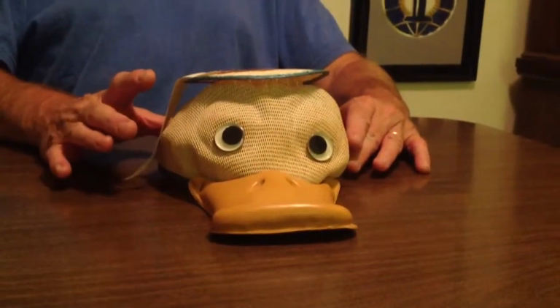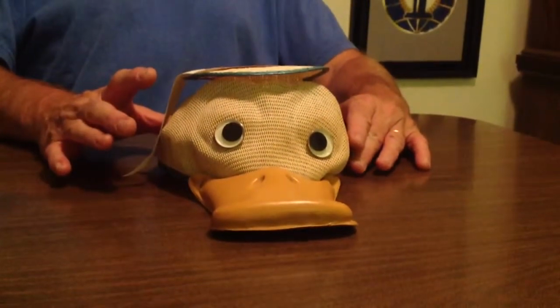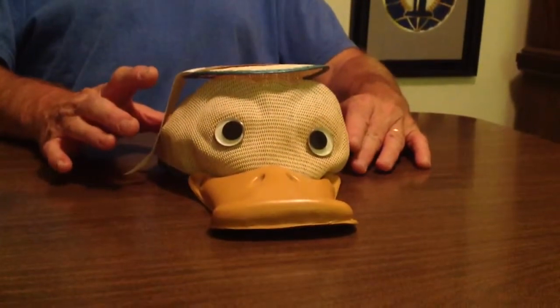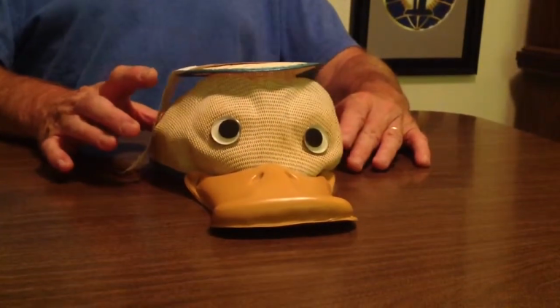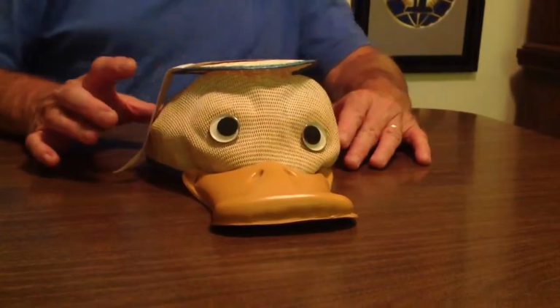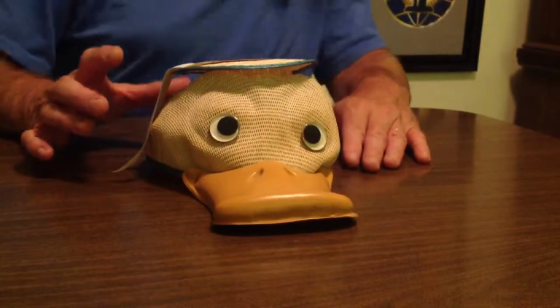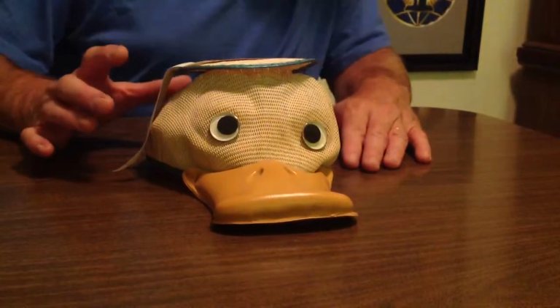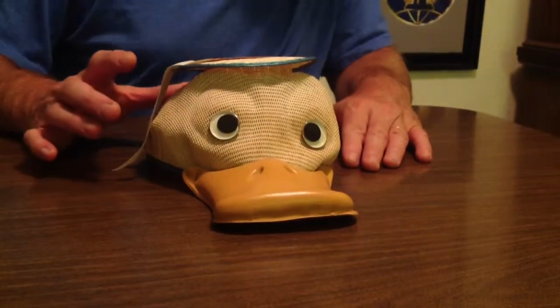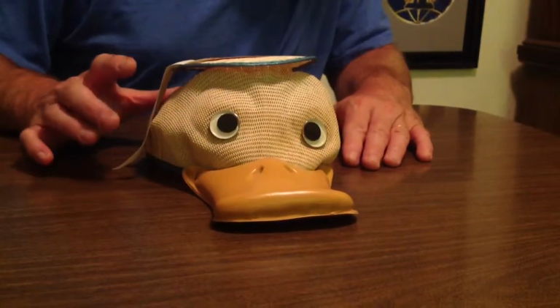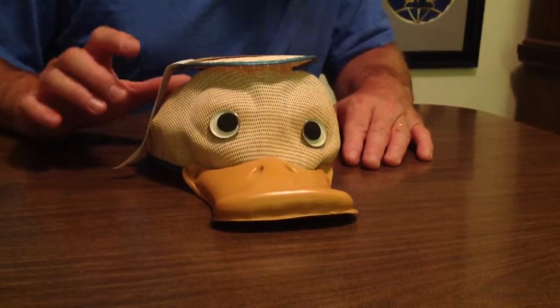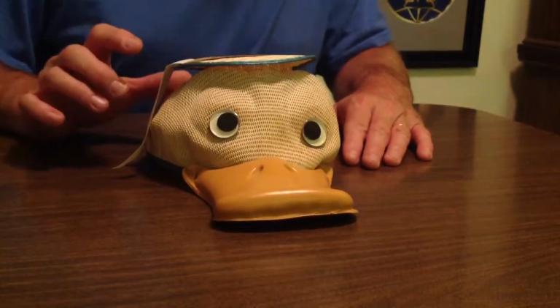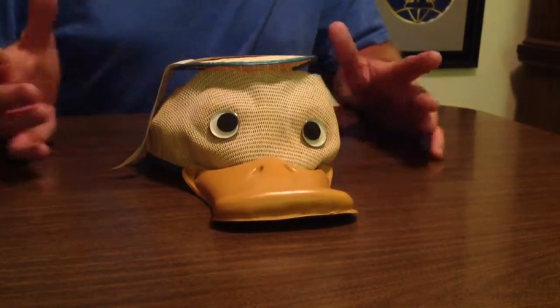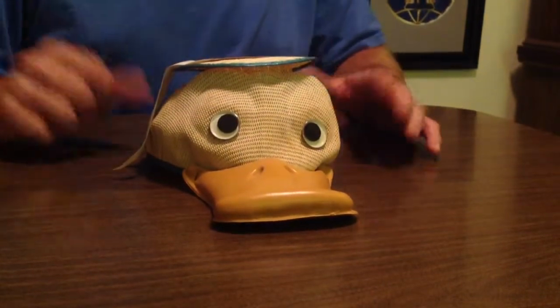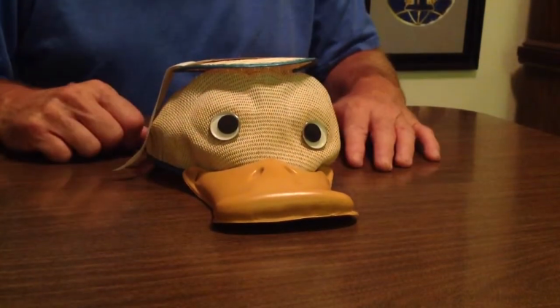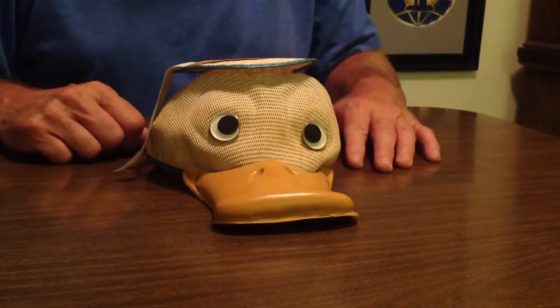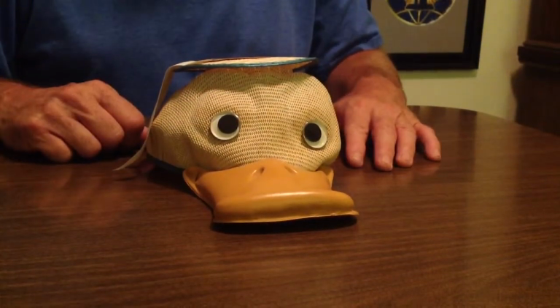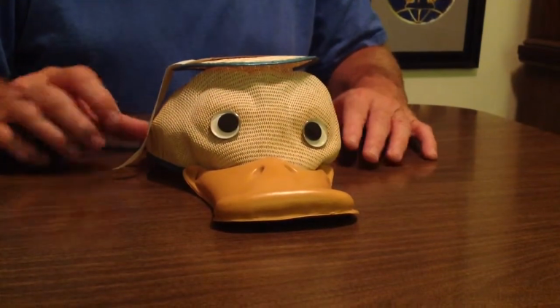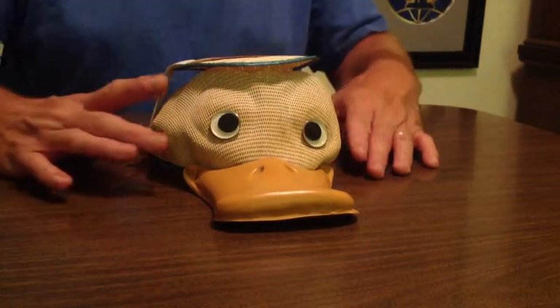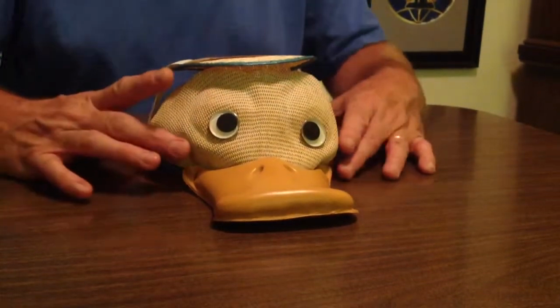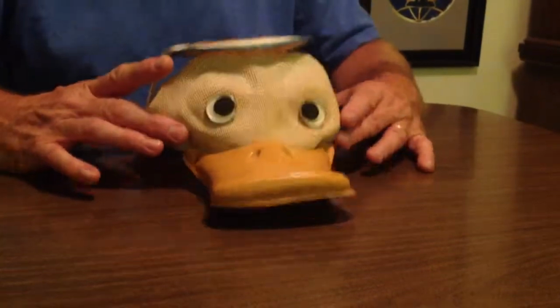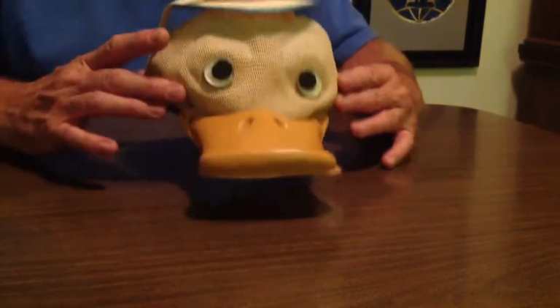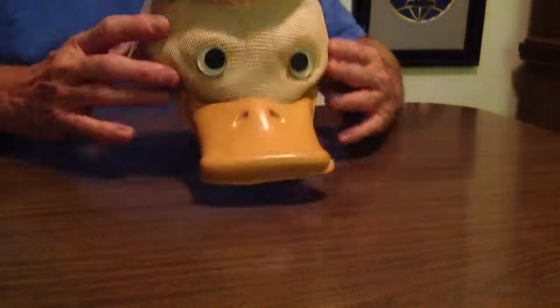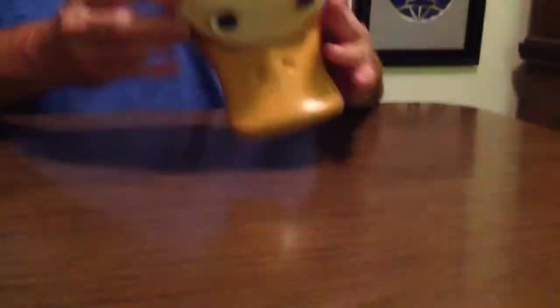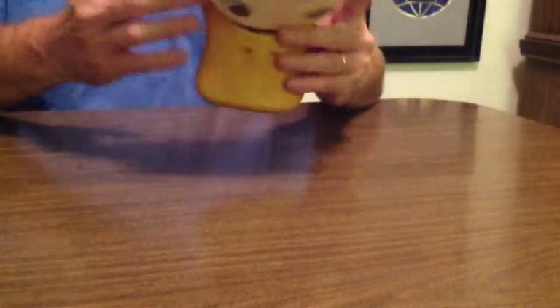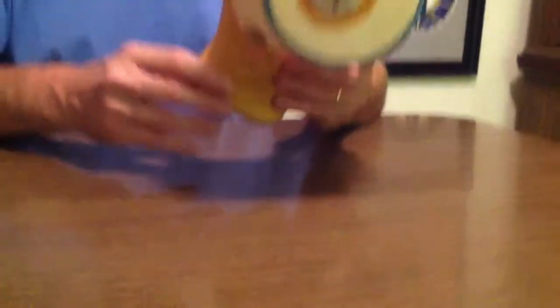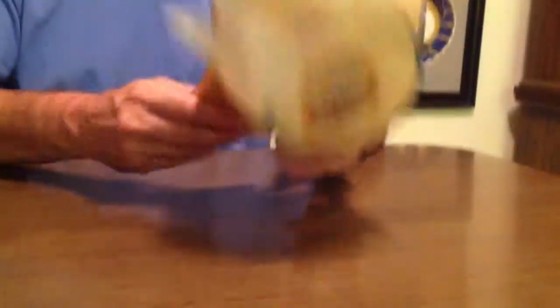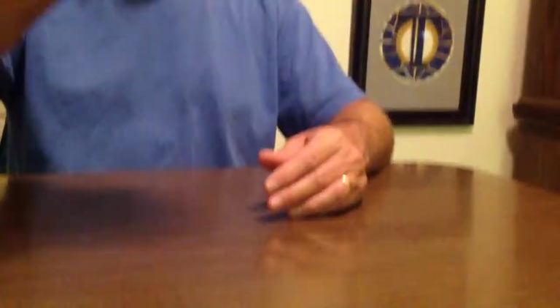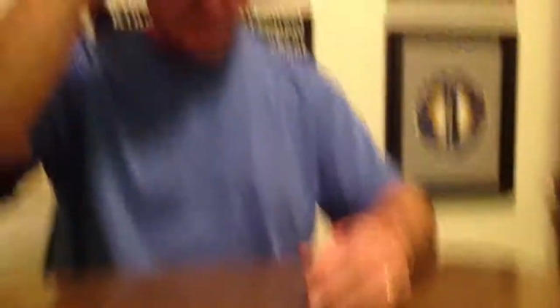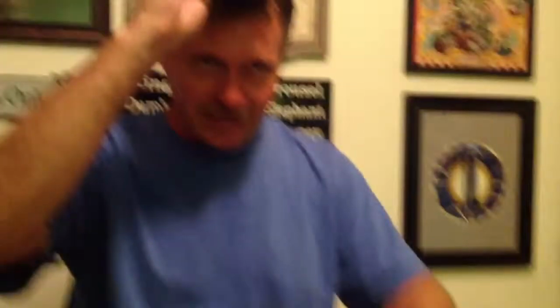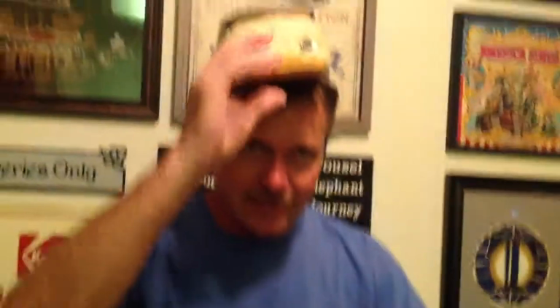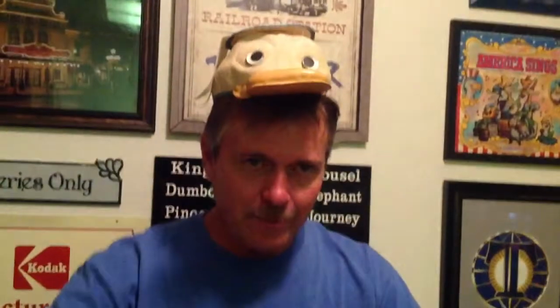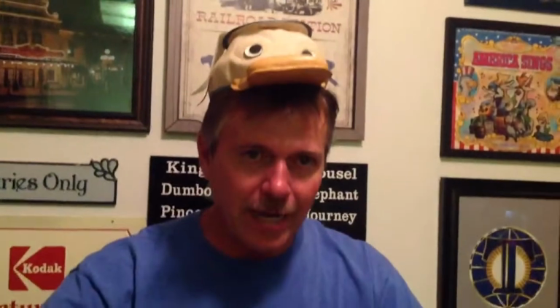Donald Duck looks quite a bit different than this, but you can tell it's old. So there's really not much more that I can say about it. See ya. Bye.